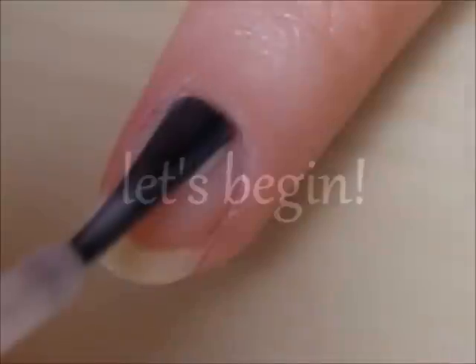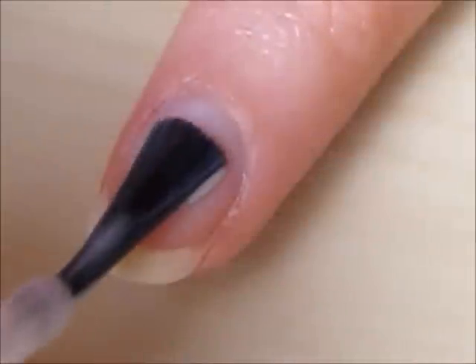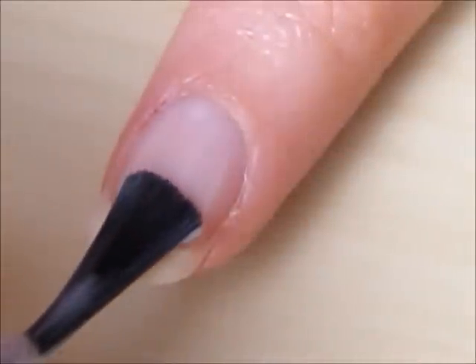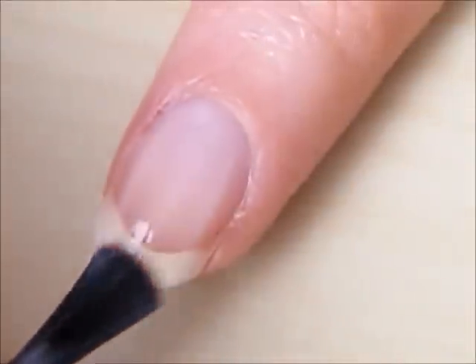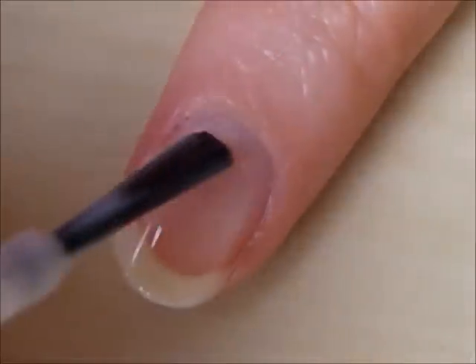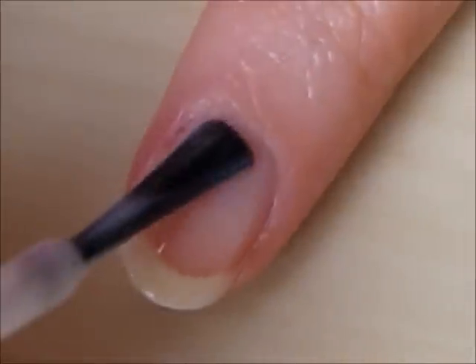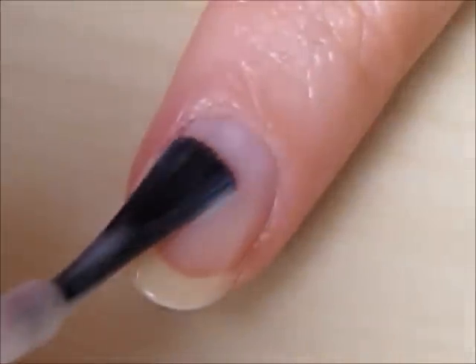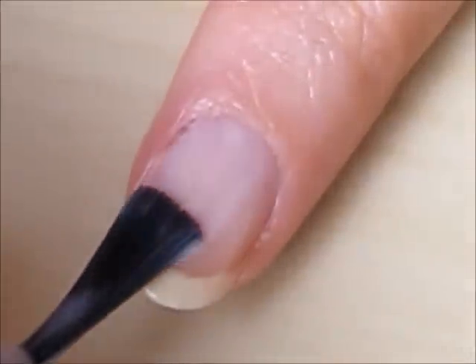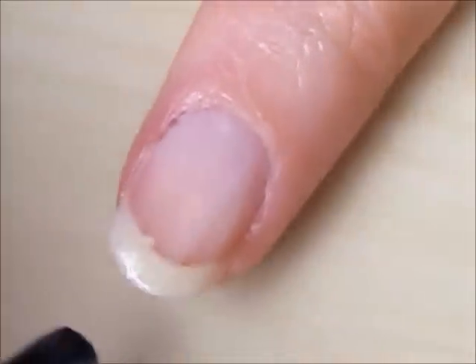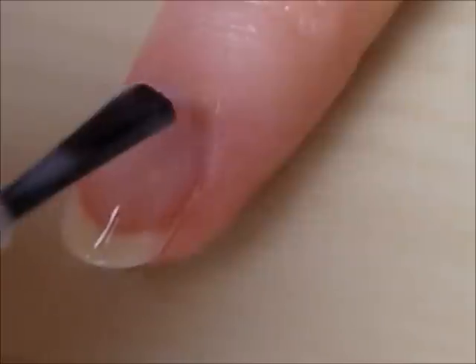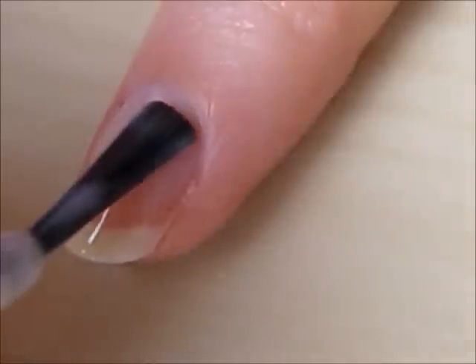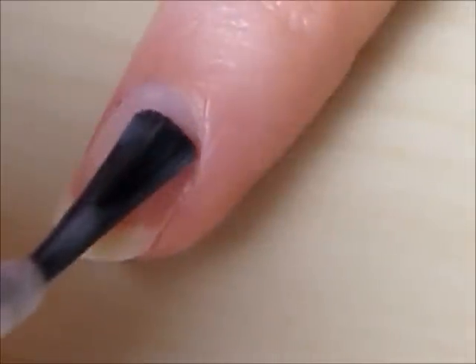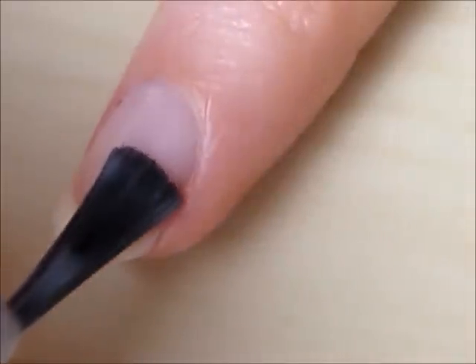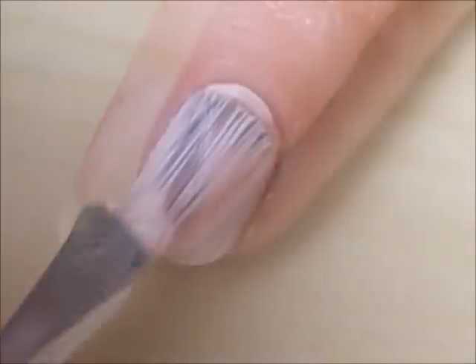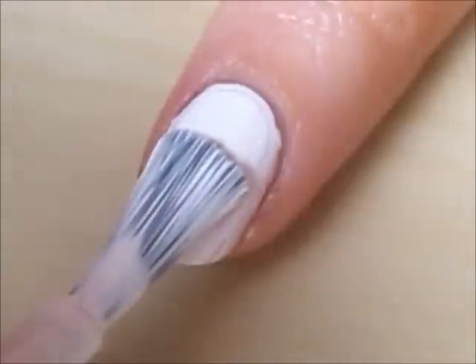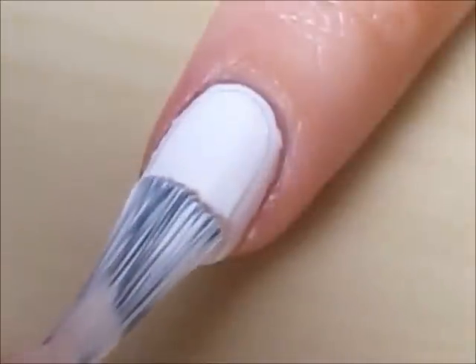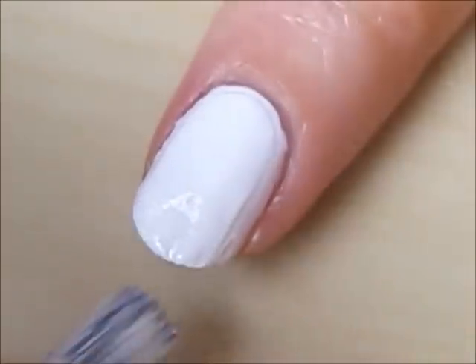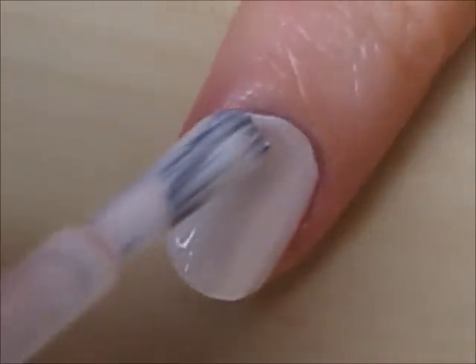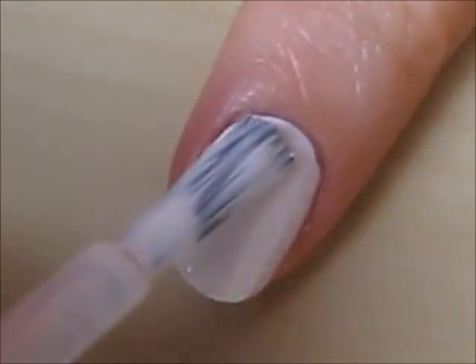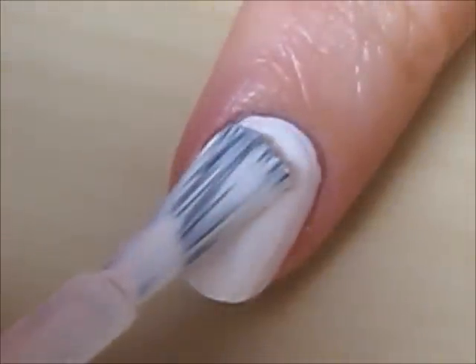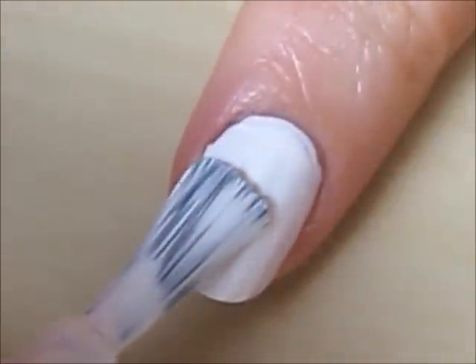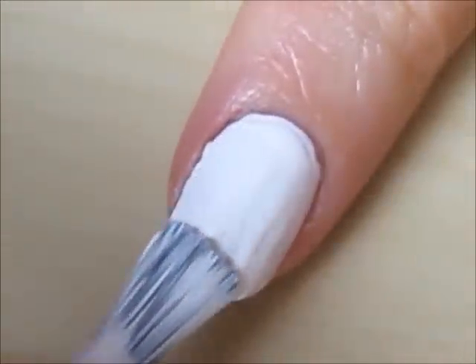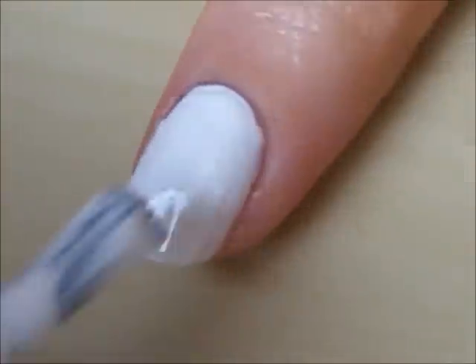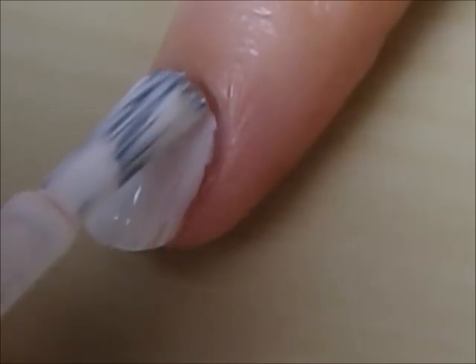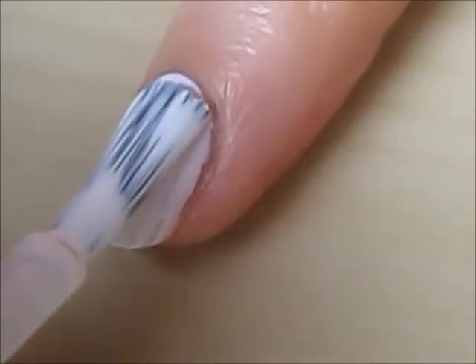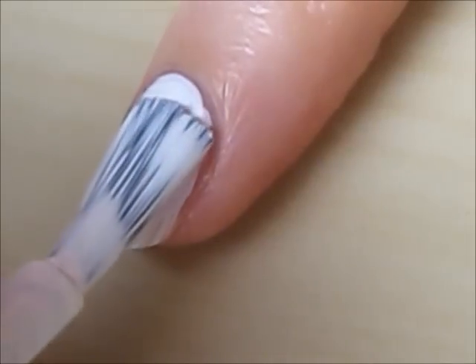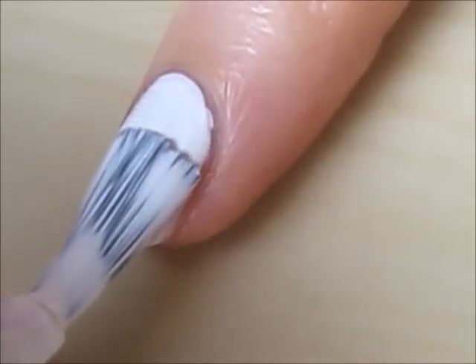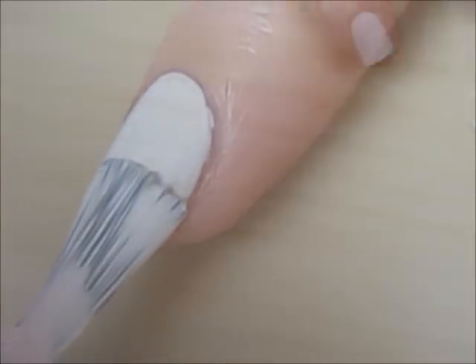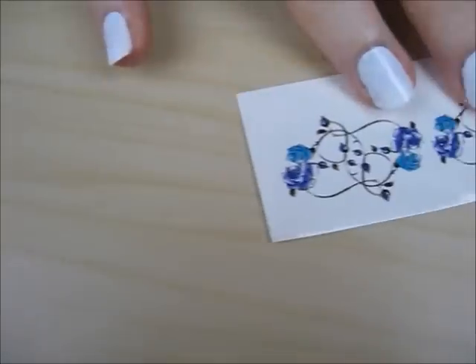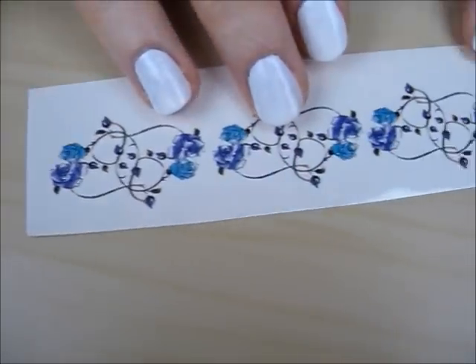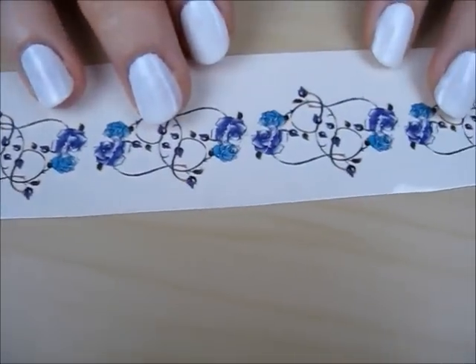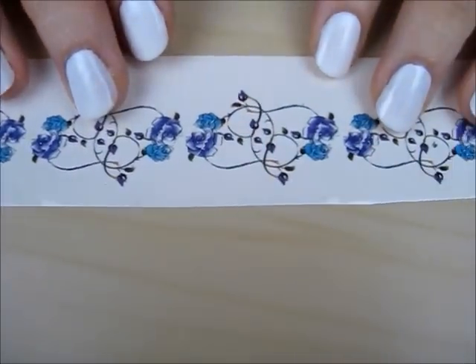Start off with a base coat to protect your natural nails and paint your nails white. Let them dry completely before moving on to the next step, in which you will need some temporary tattoos.